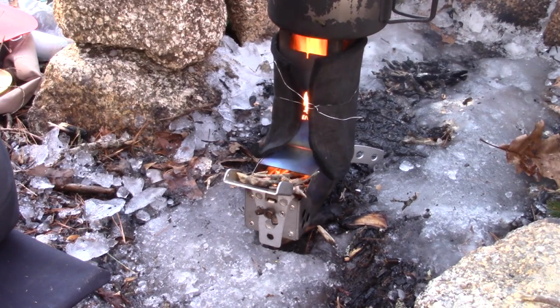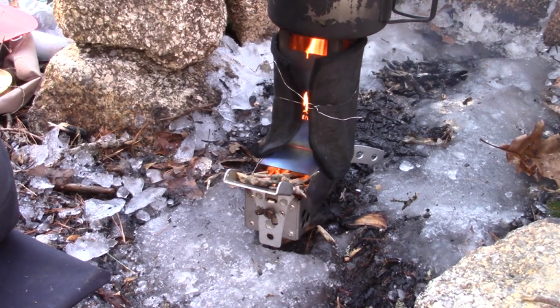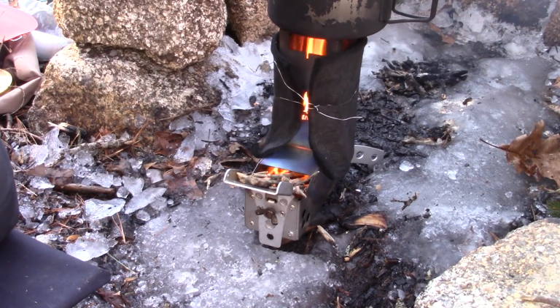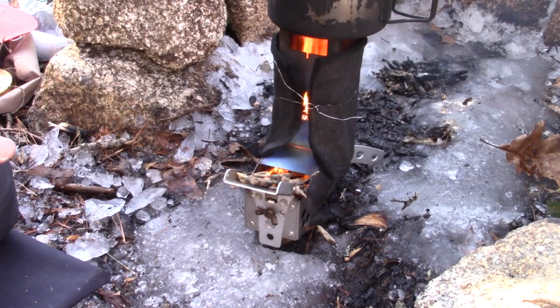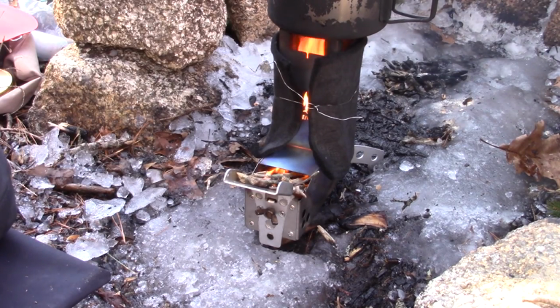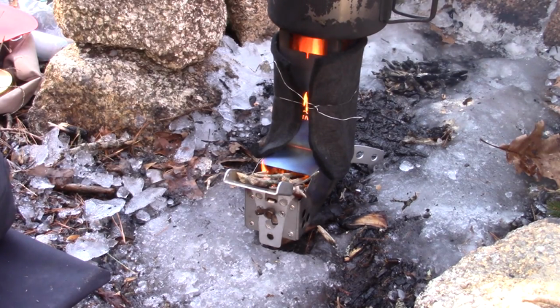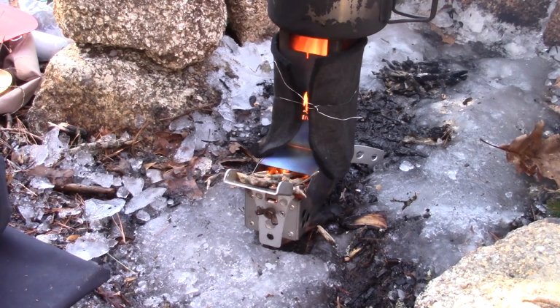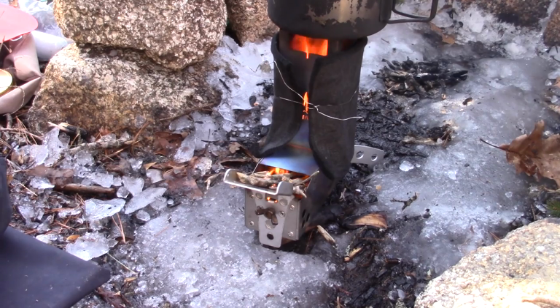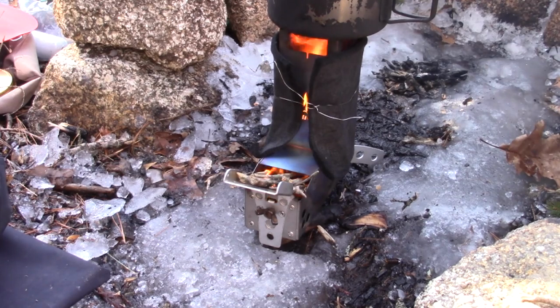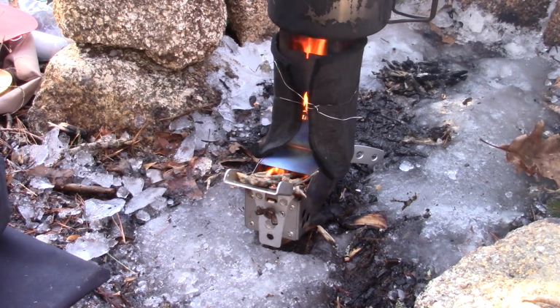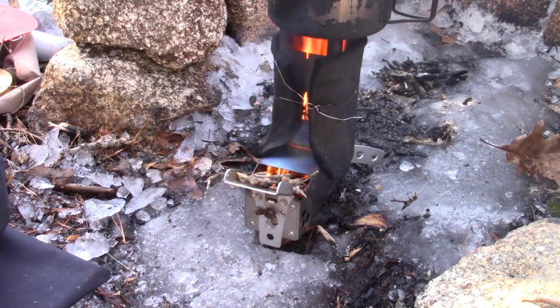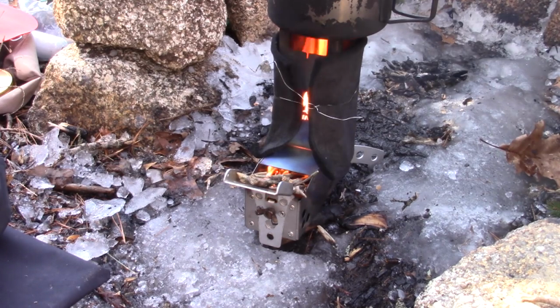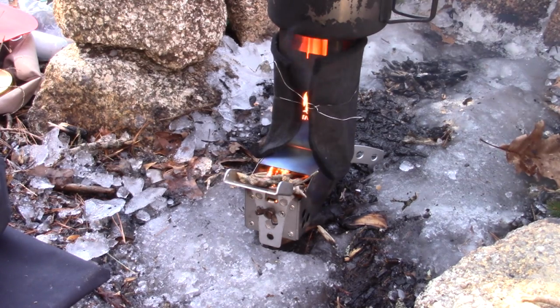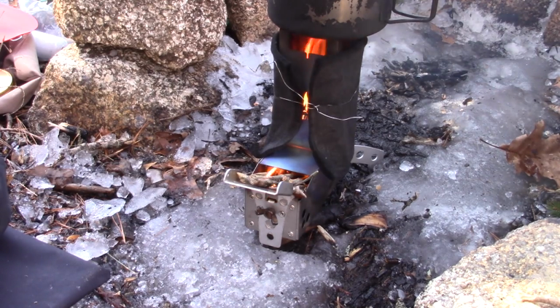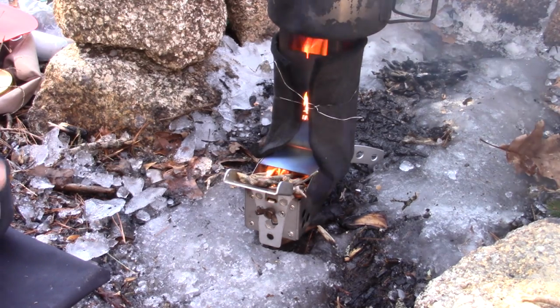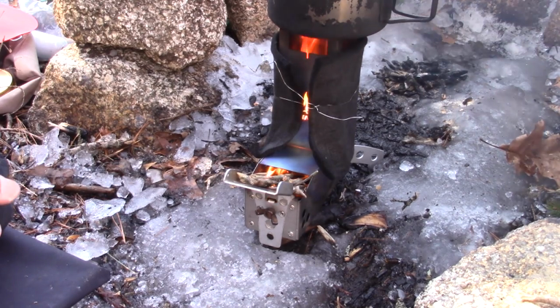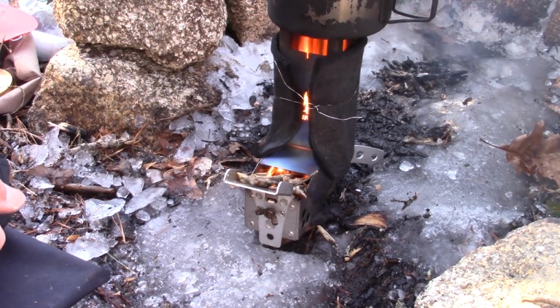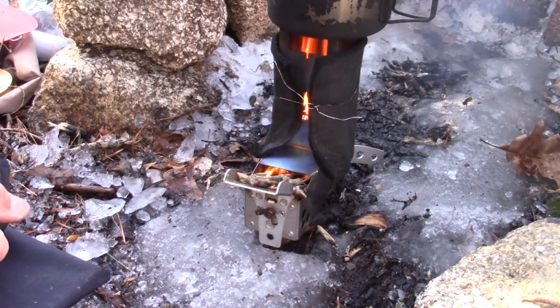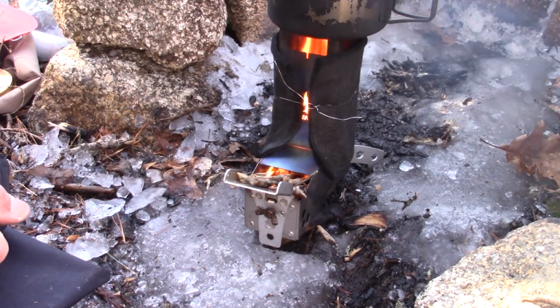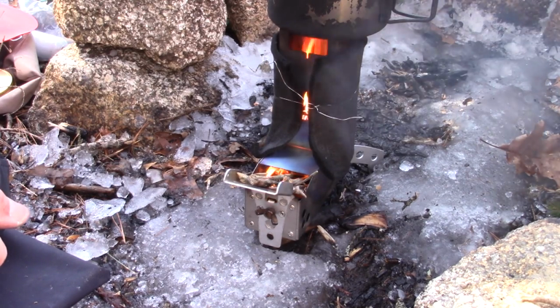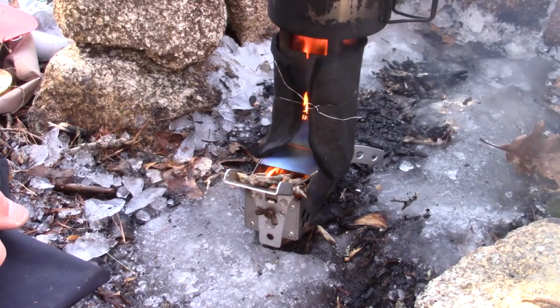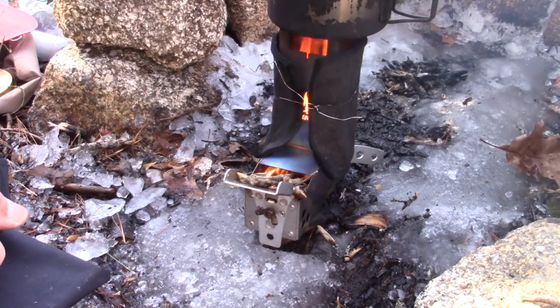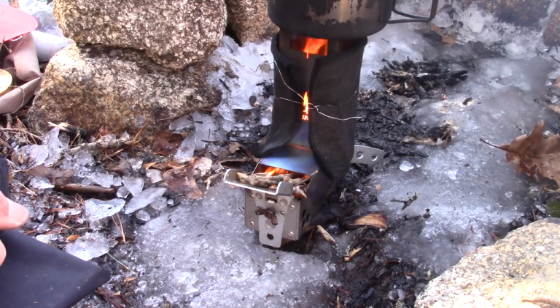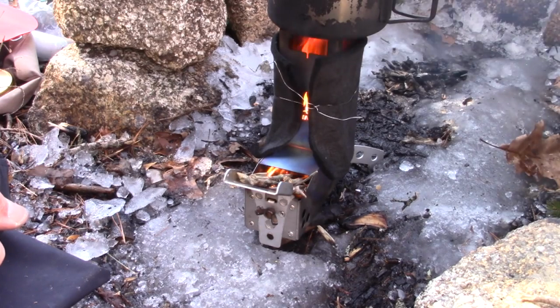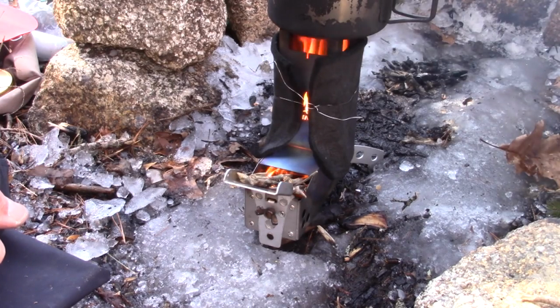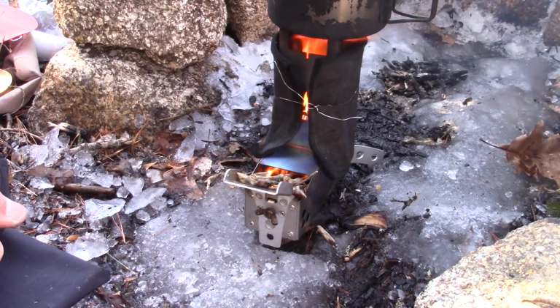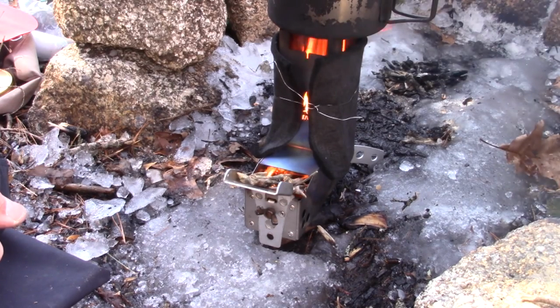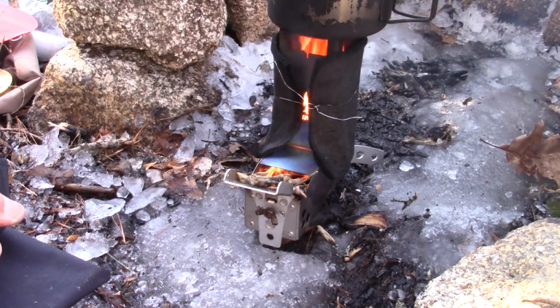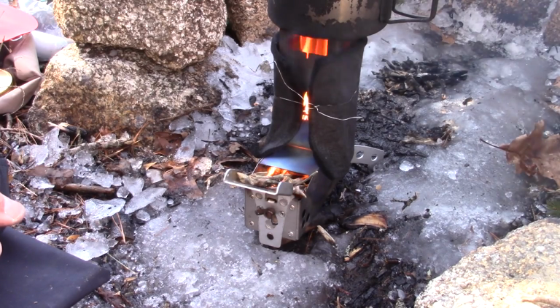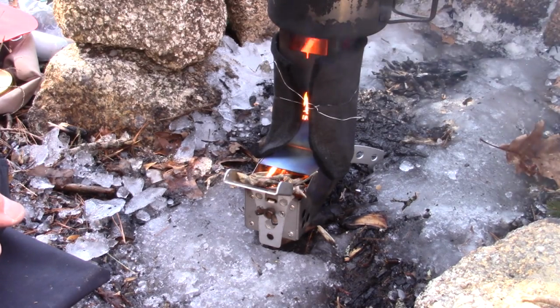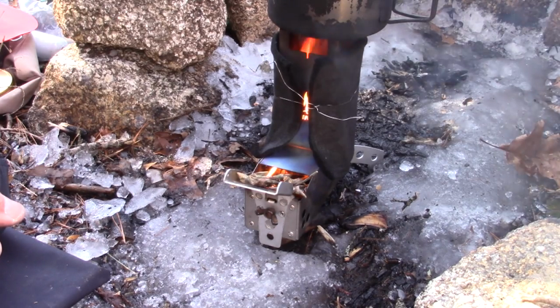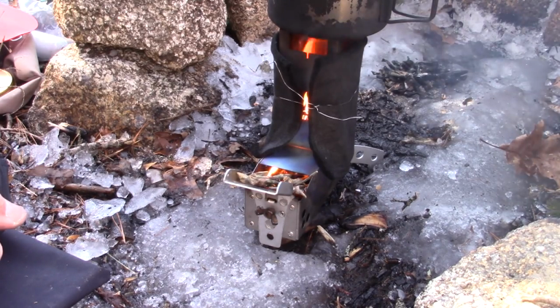Same two cups of cold water. I'll start the timer and we'll see what the result of this test is.